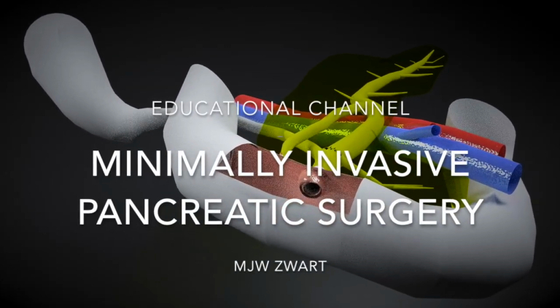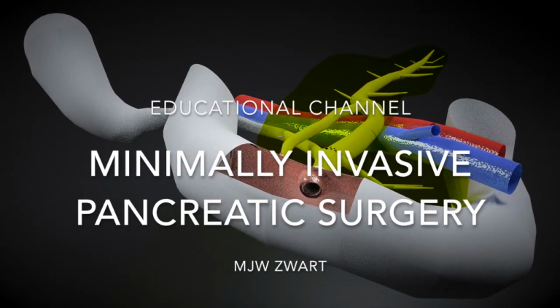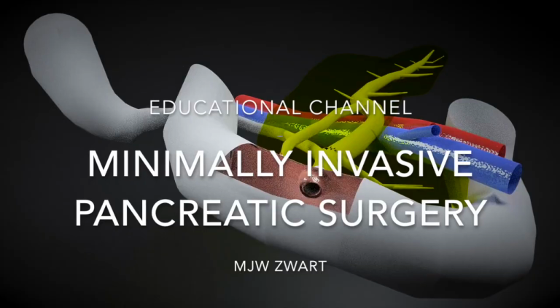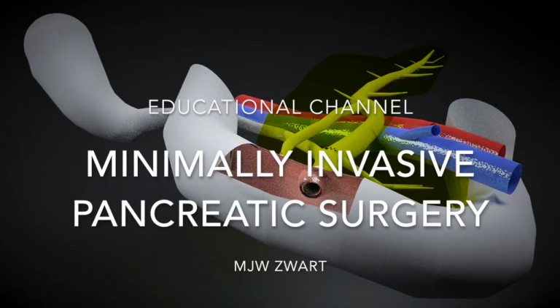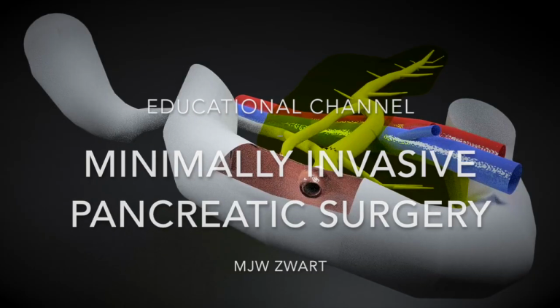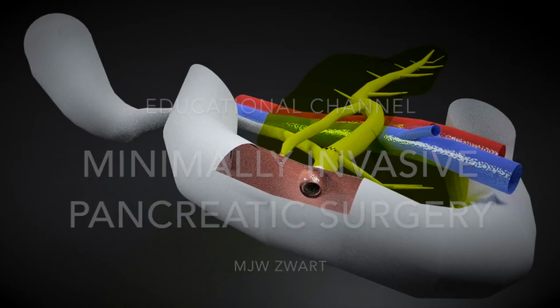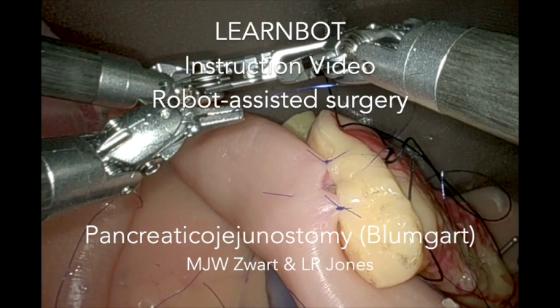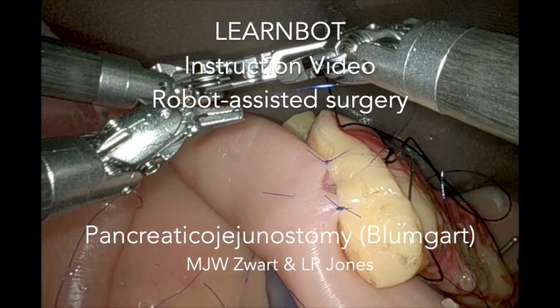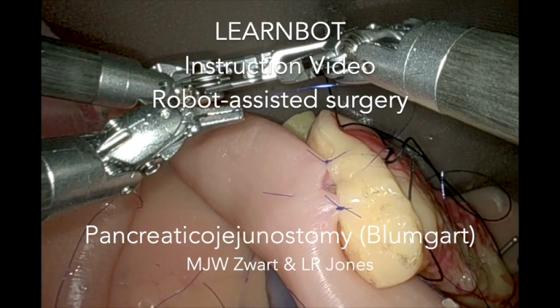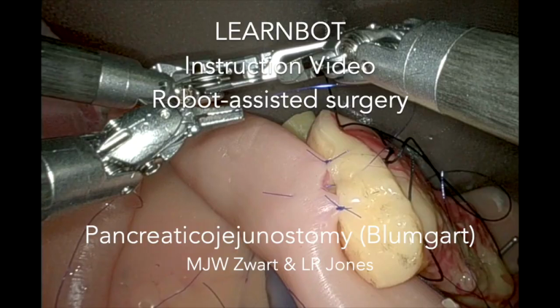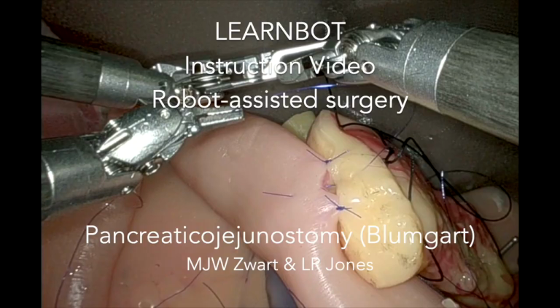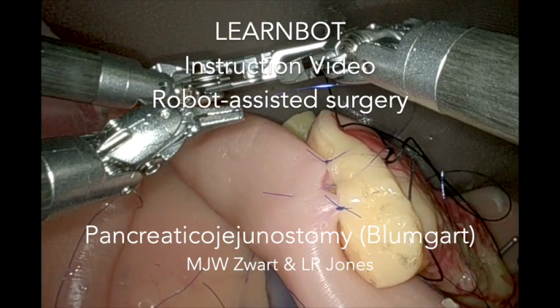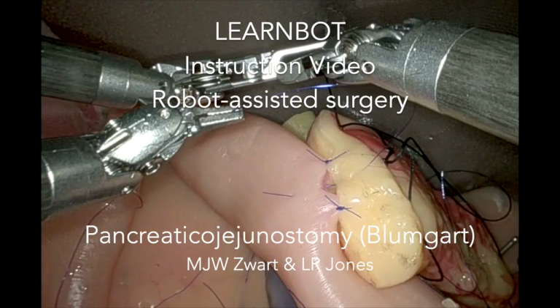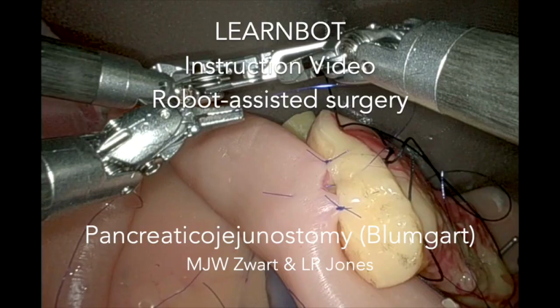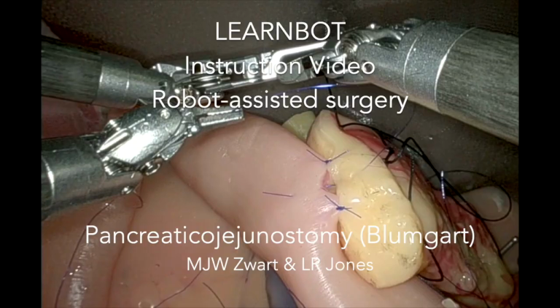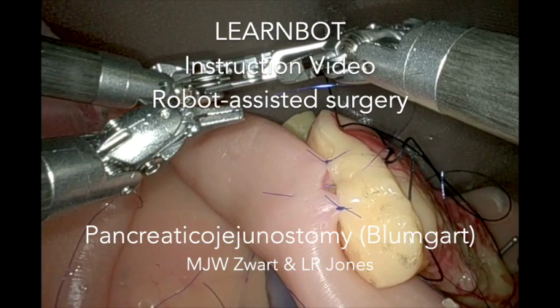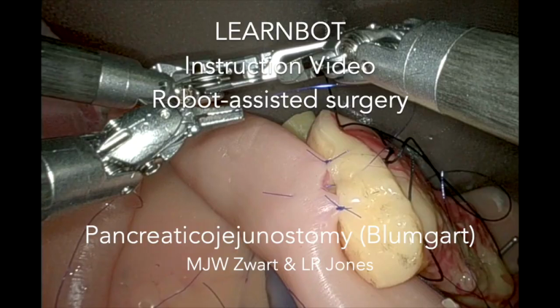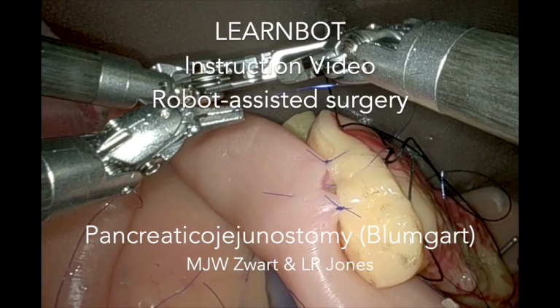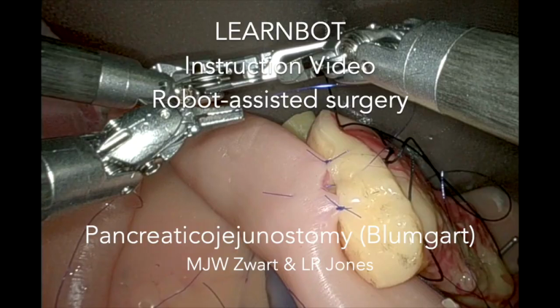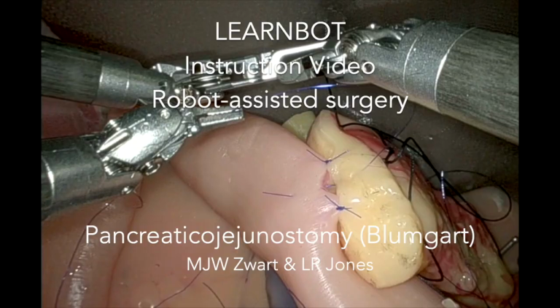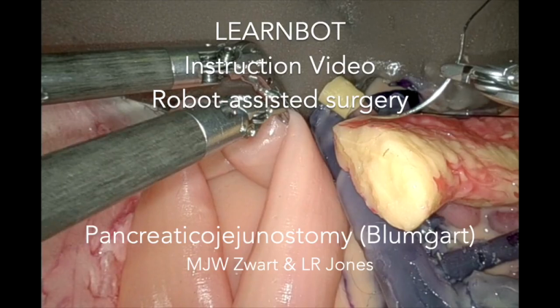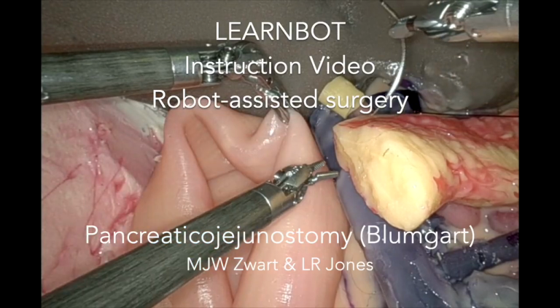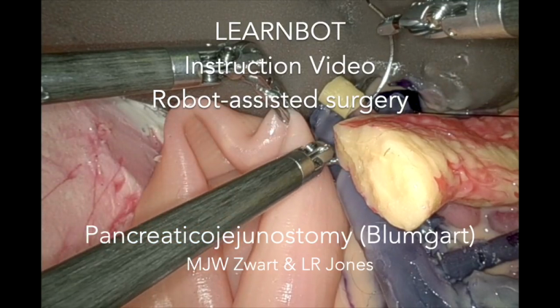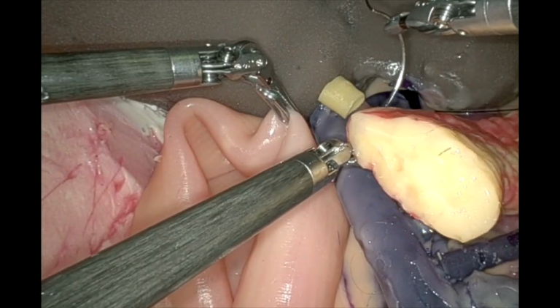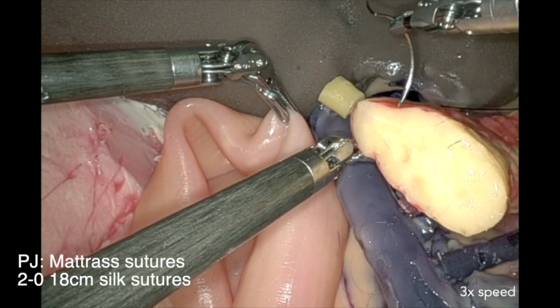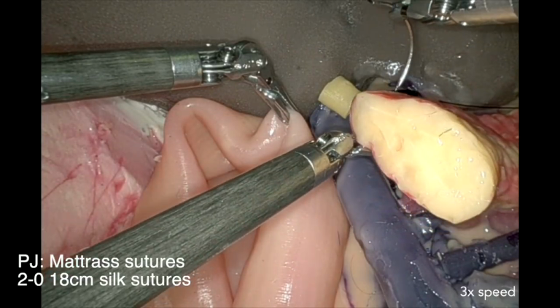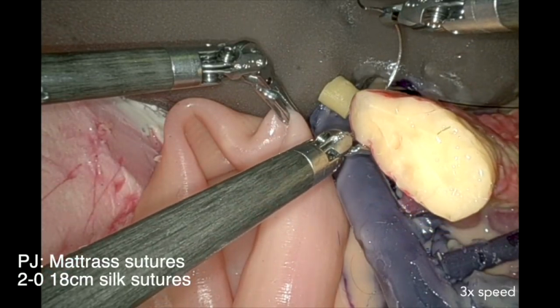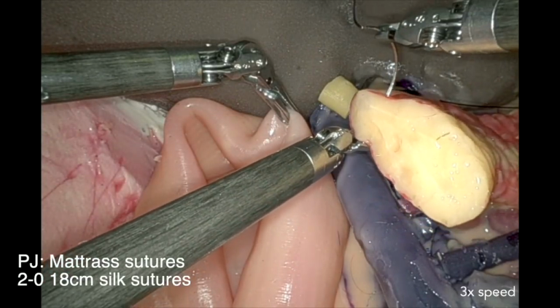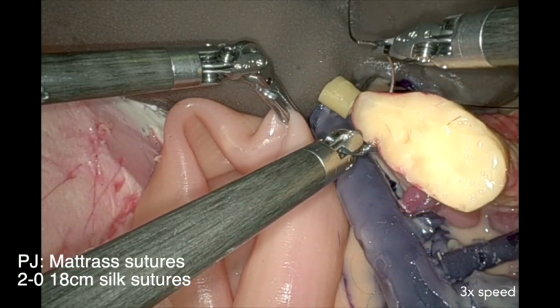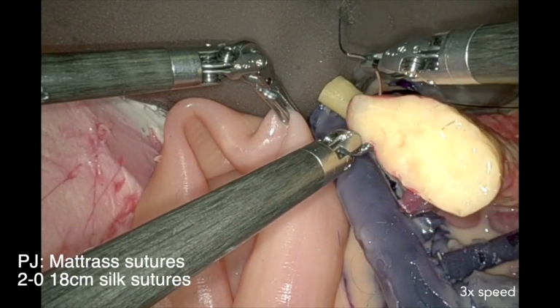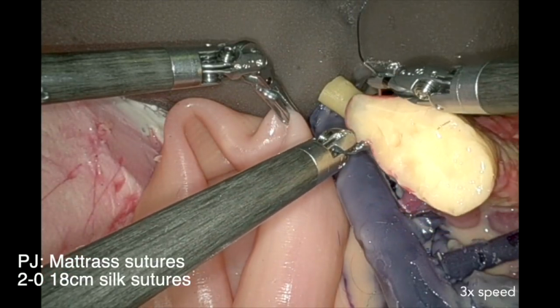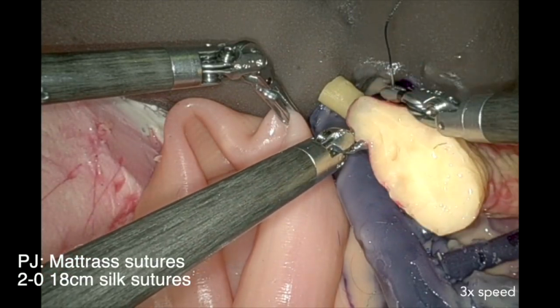Welcome to the instruction video of the Lernbos pancreatic jejunostomy, for the artificial organs made by the Heidelberg team.